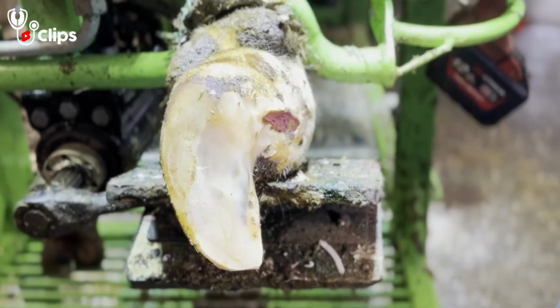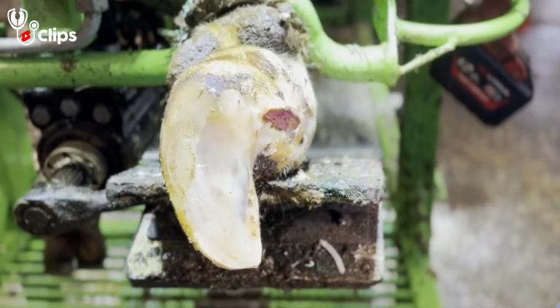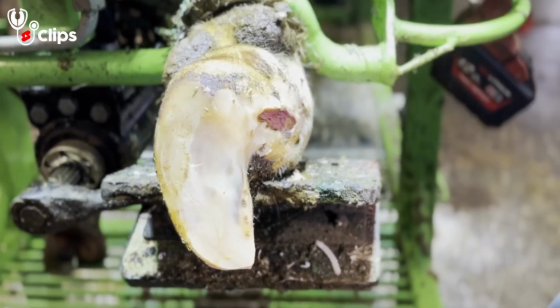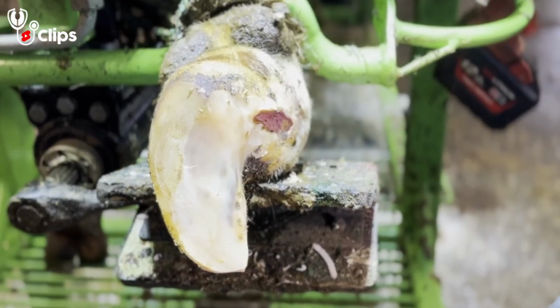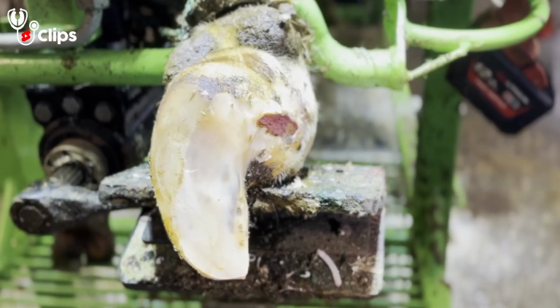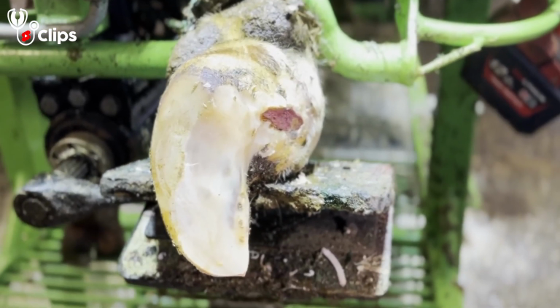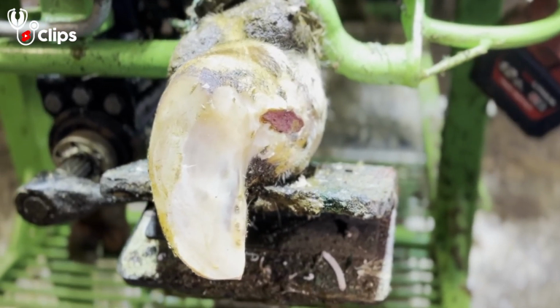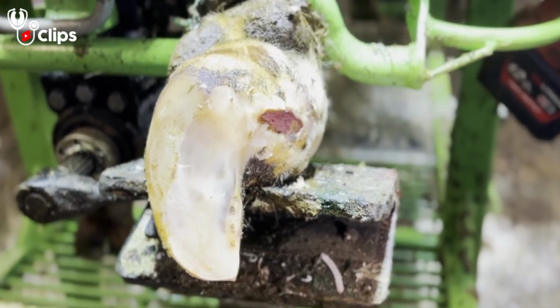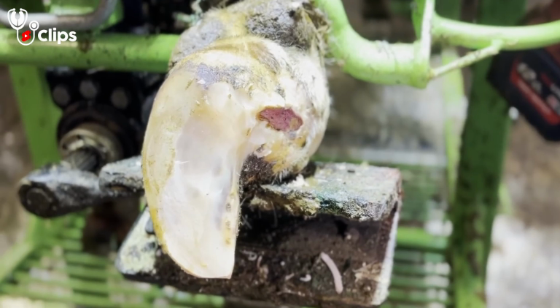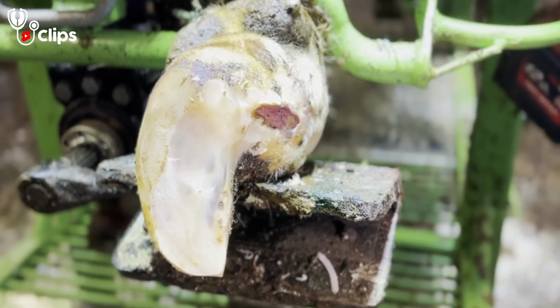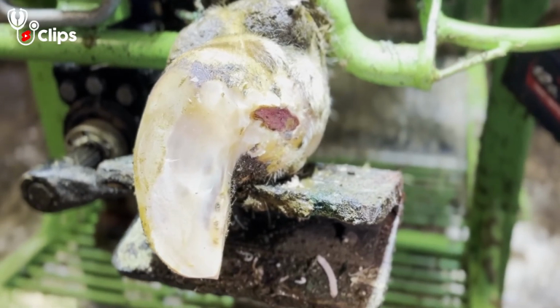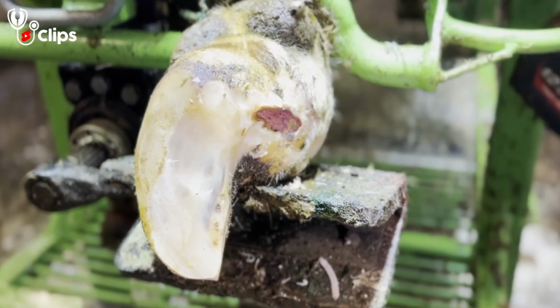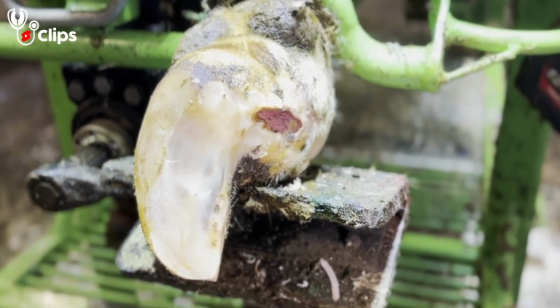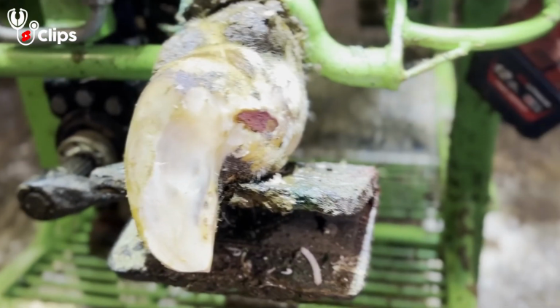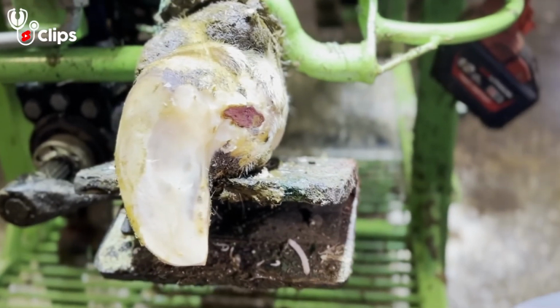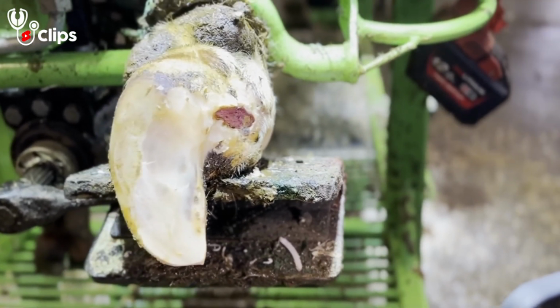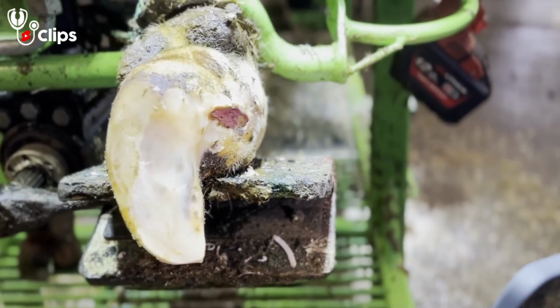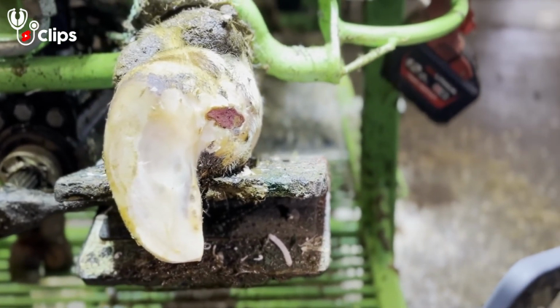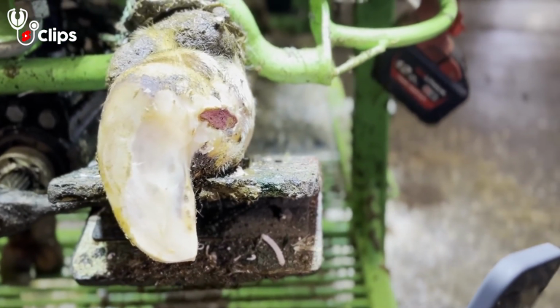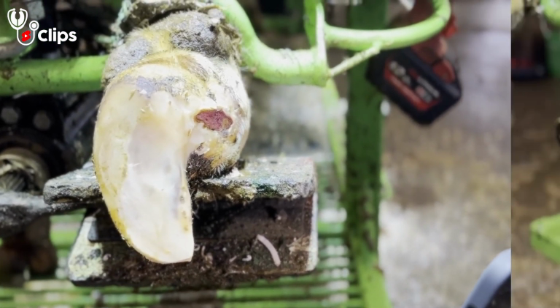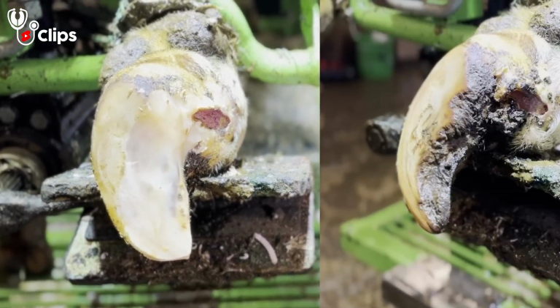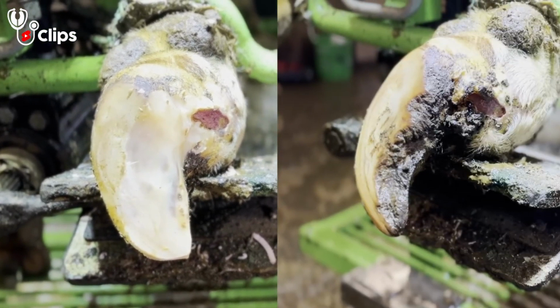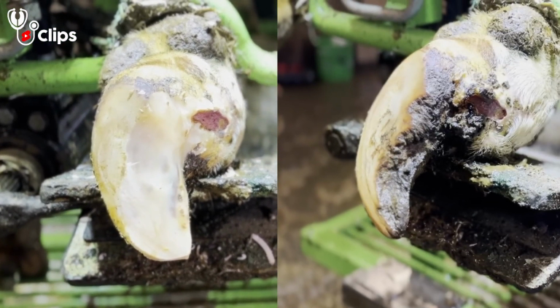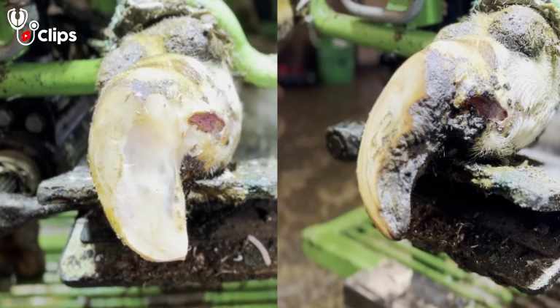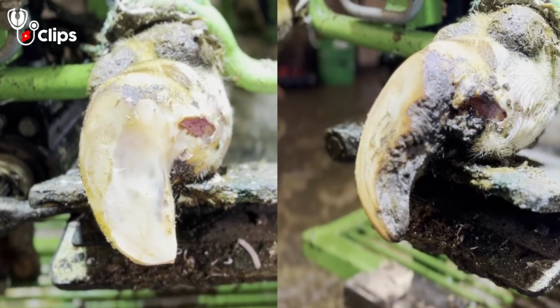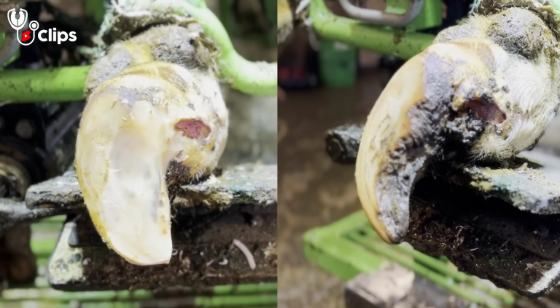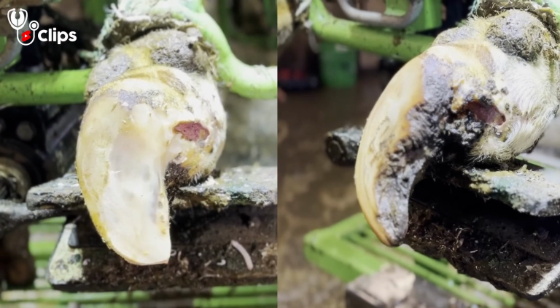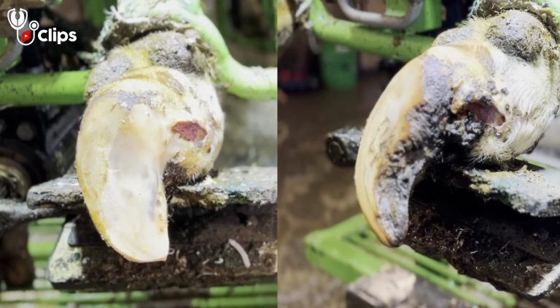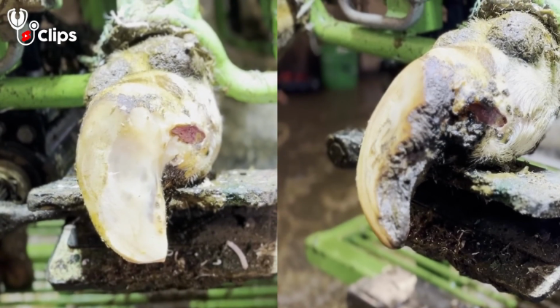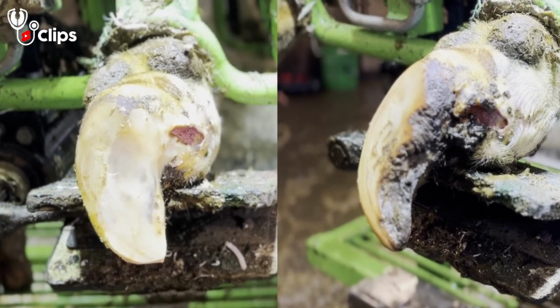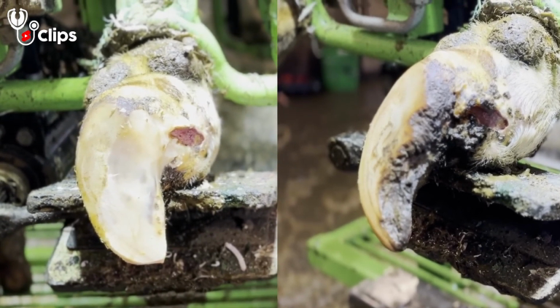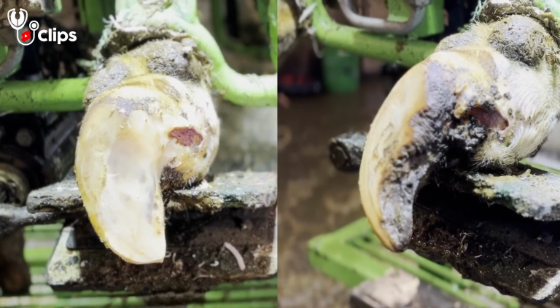Look at the difference there — much, much, much tidier. If you compare it to the original side-by-side, you can see the difference in size as well.